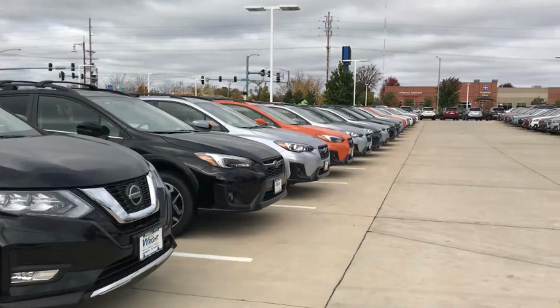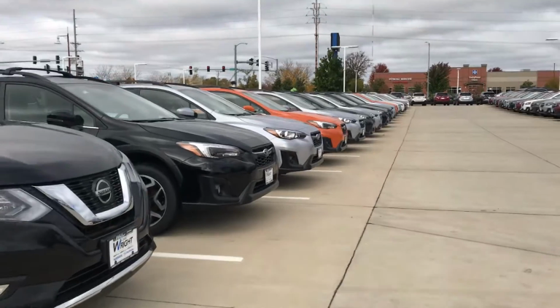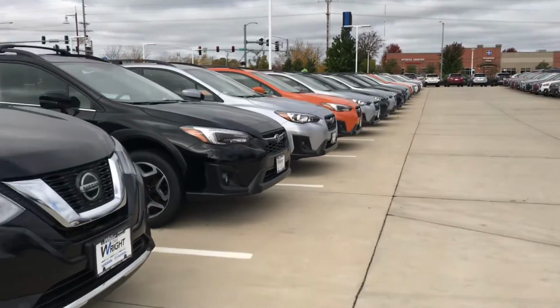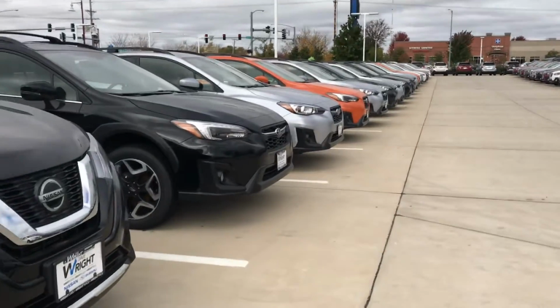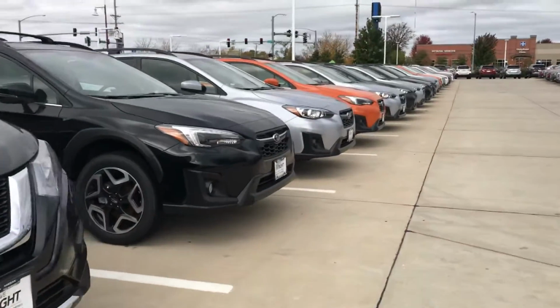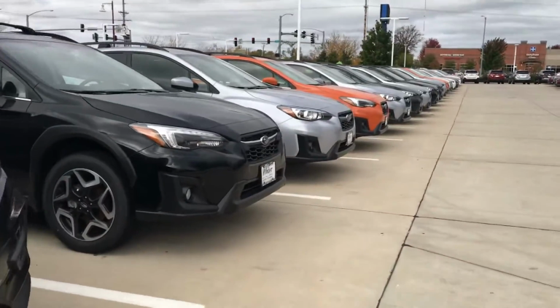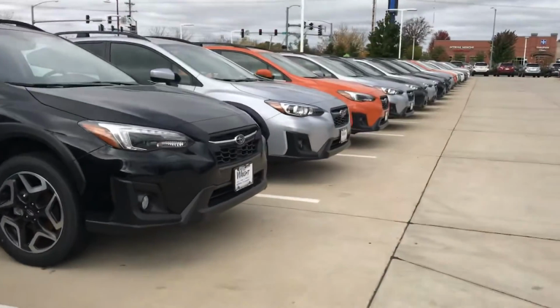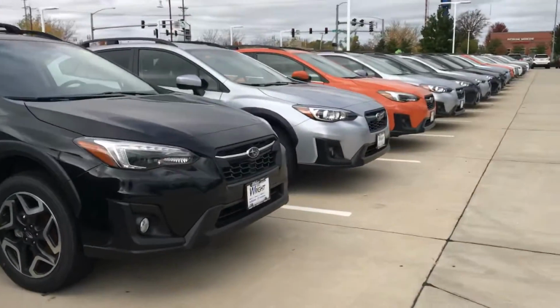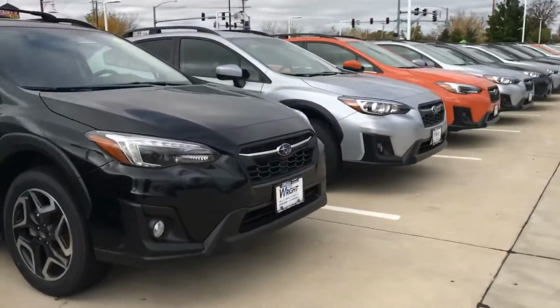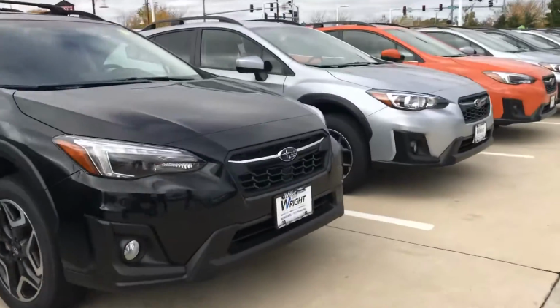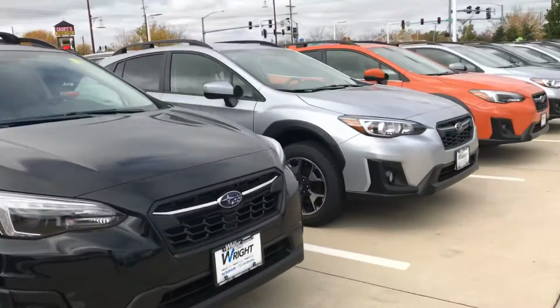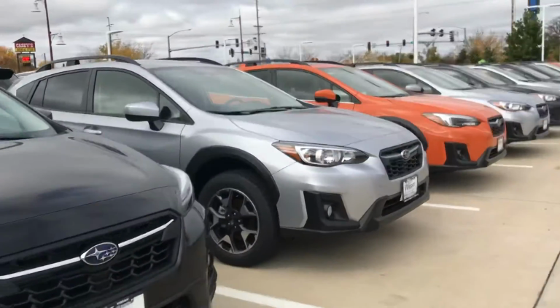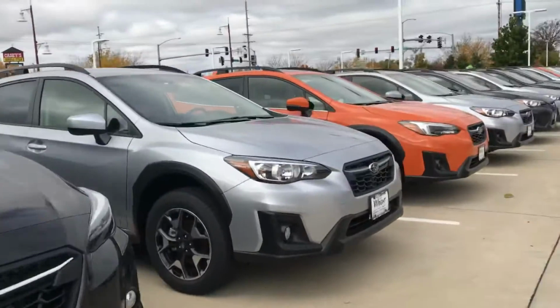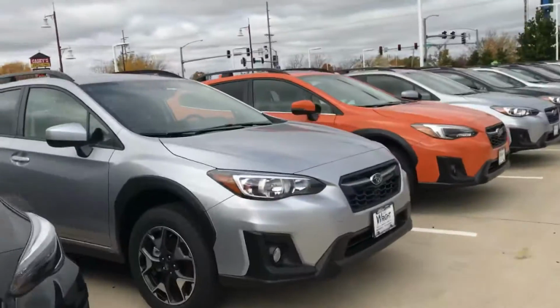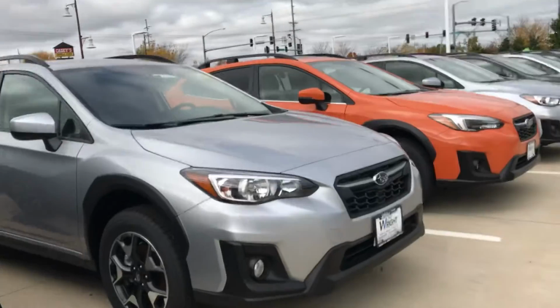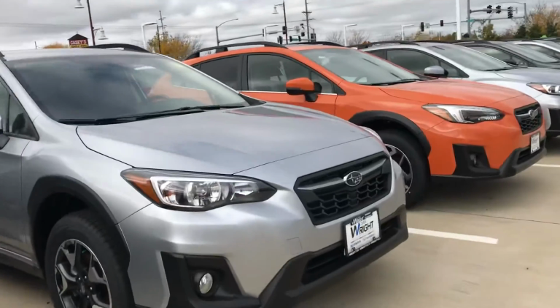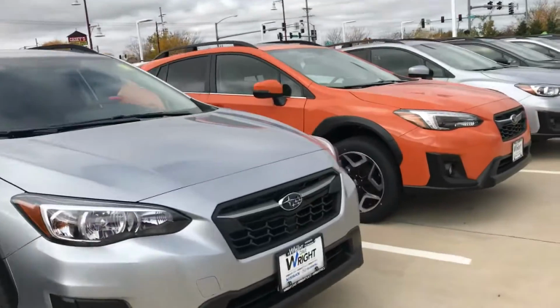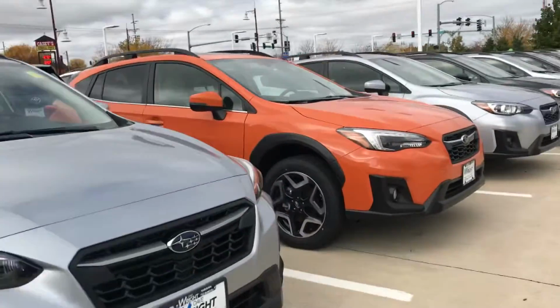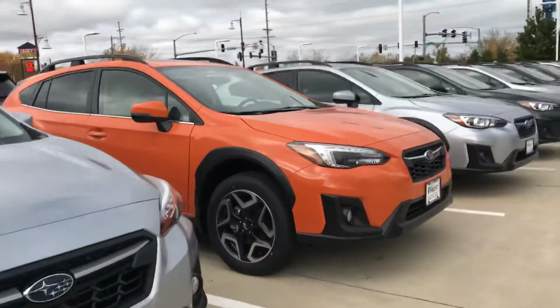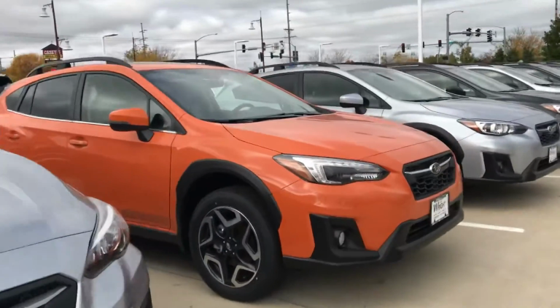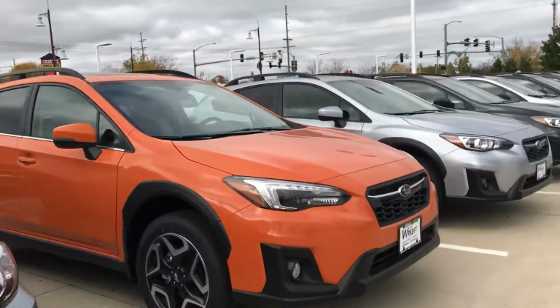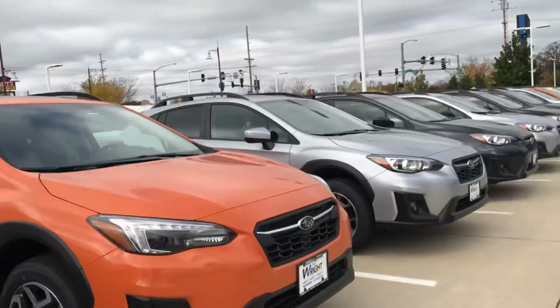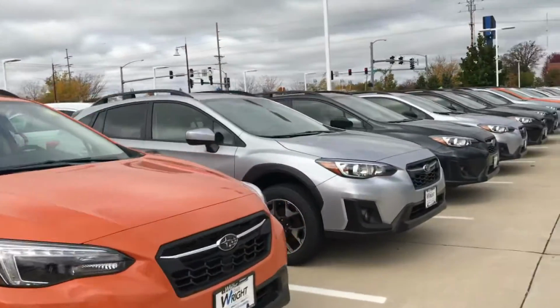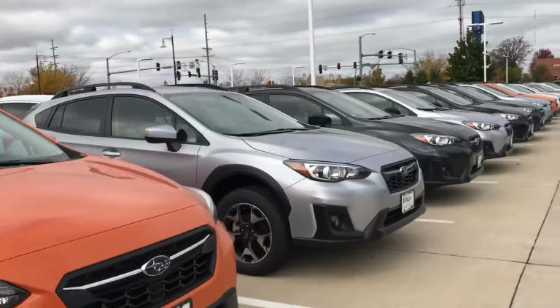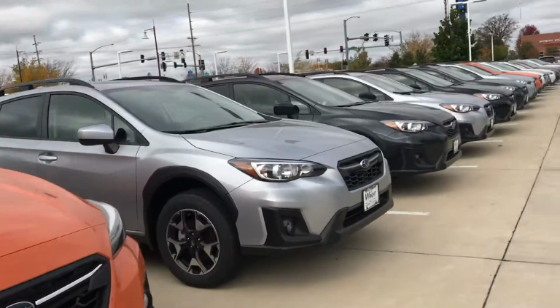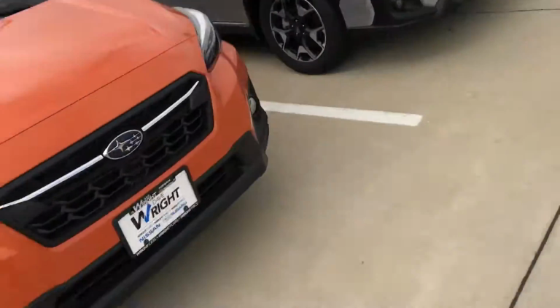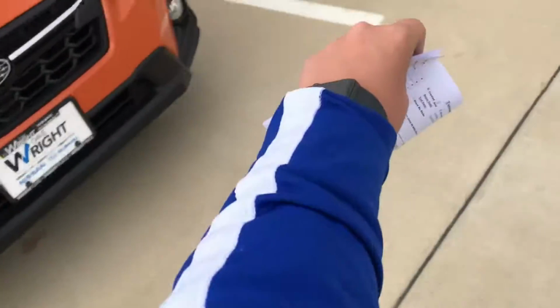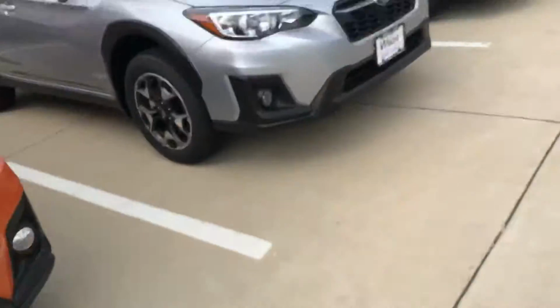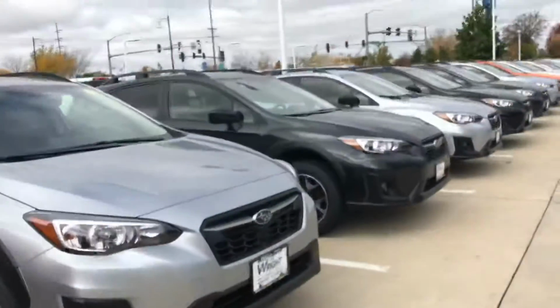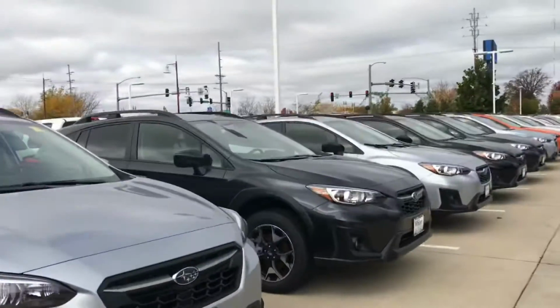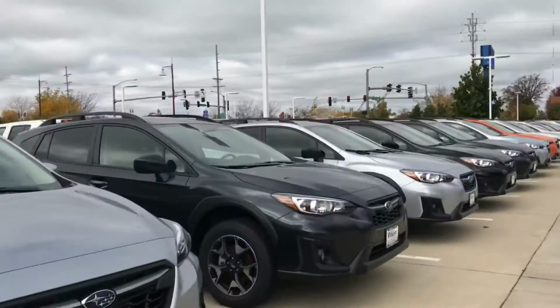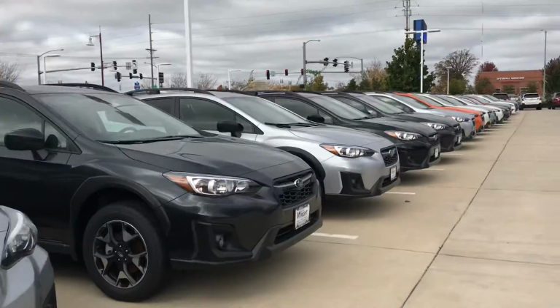Hey, Tommy Makula here. Dave Wright Nissan Subaru. I'm here on this Wednesday, meet Thursday. It is 41 degrees — I definitely just grabbed a small jacket here. It is pretty cool.